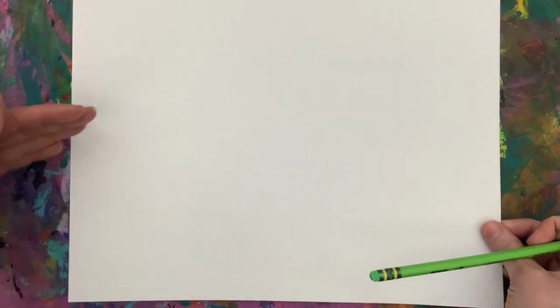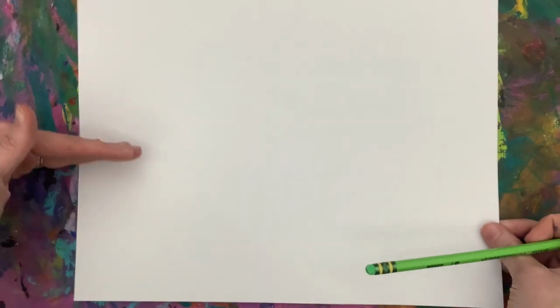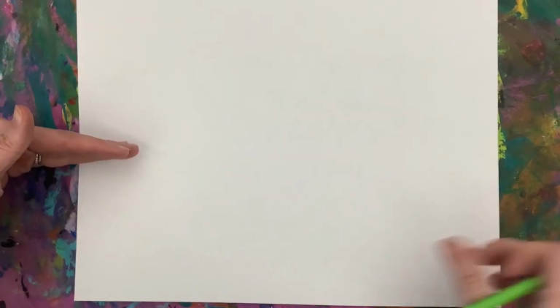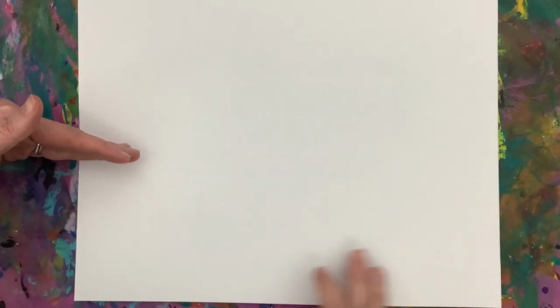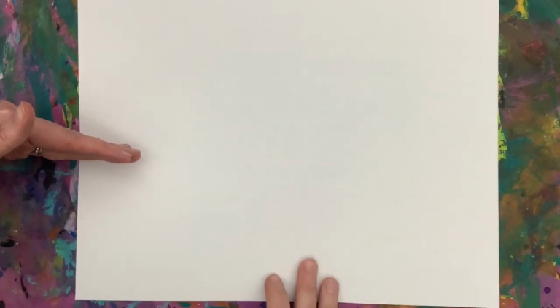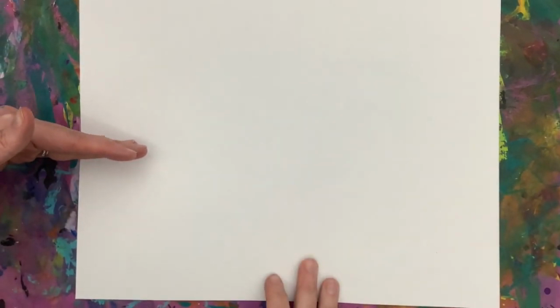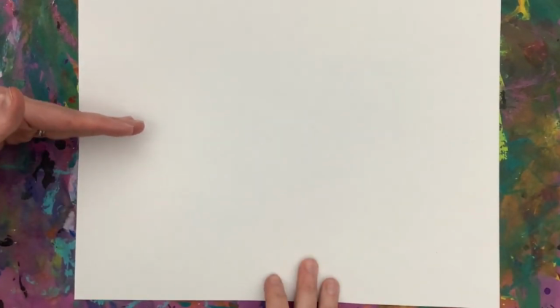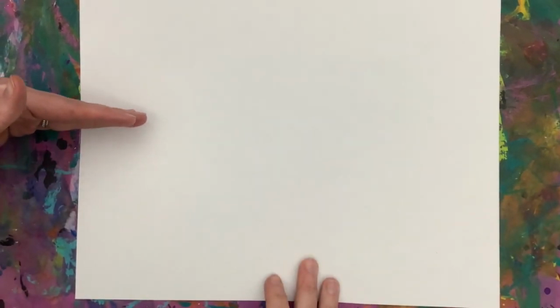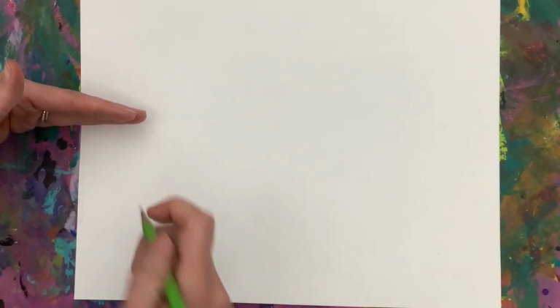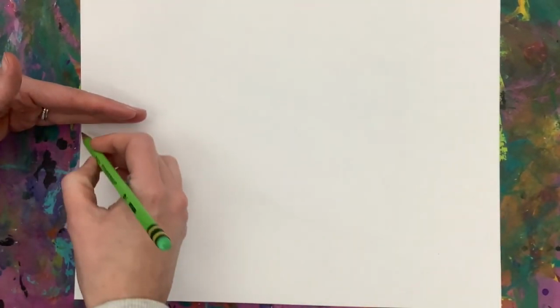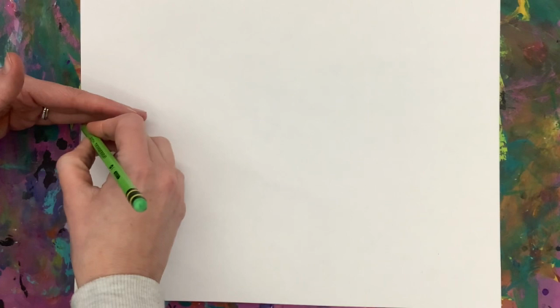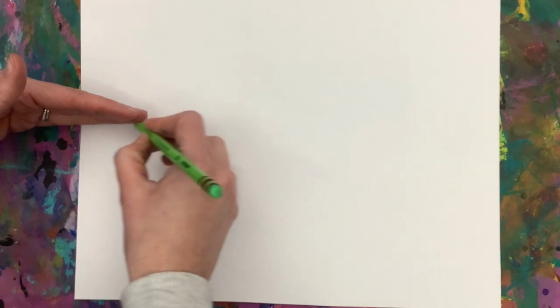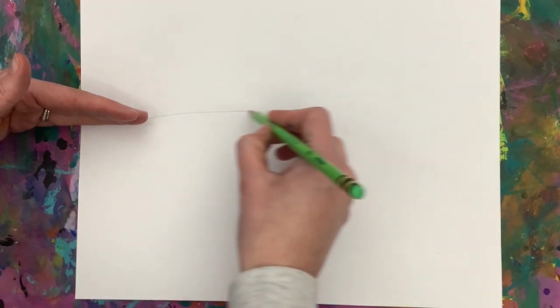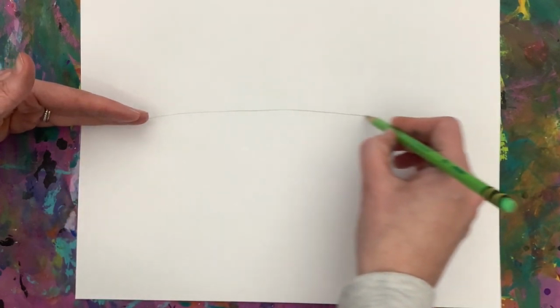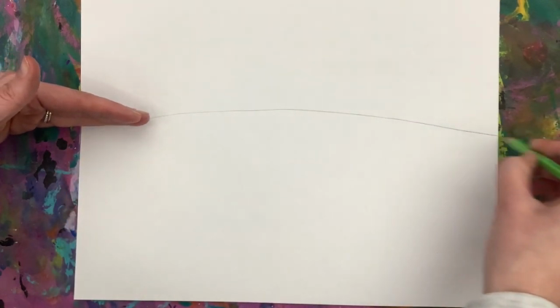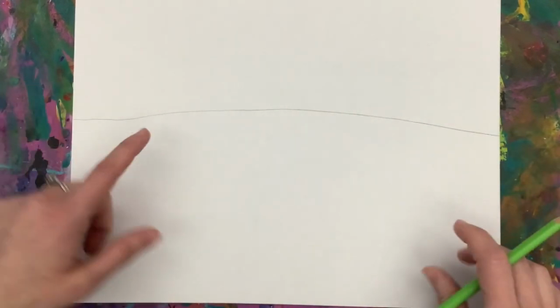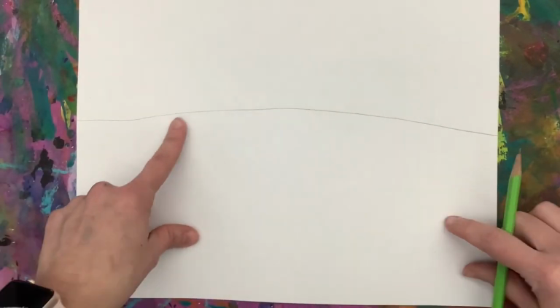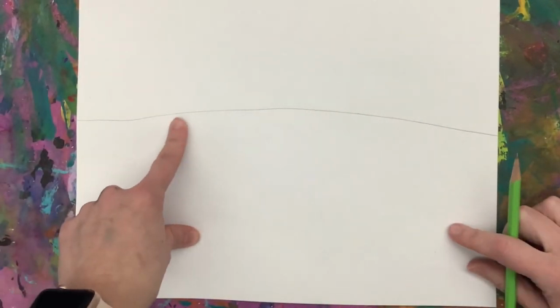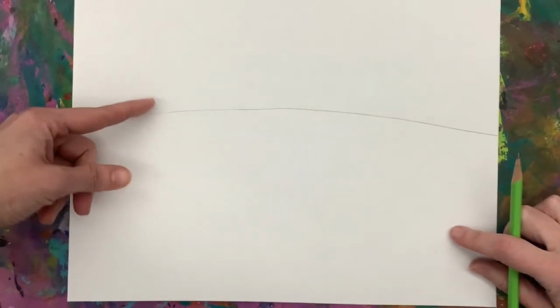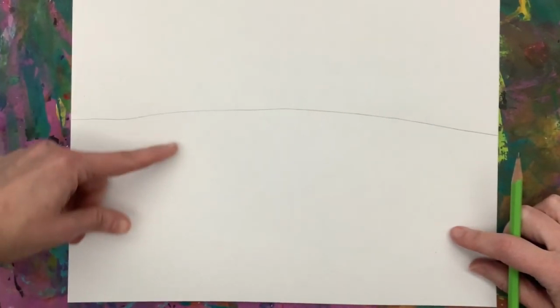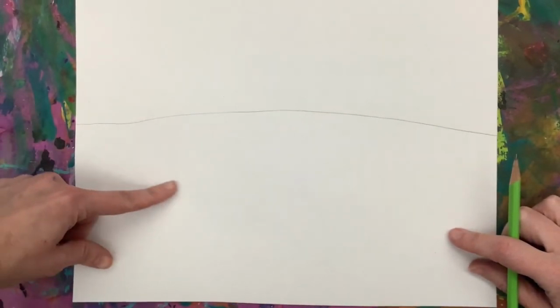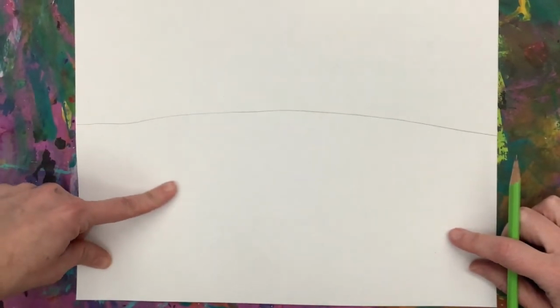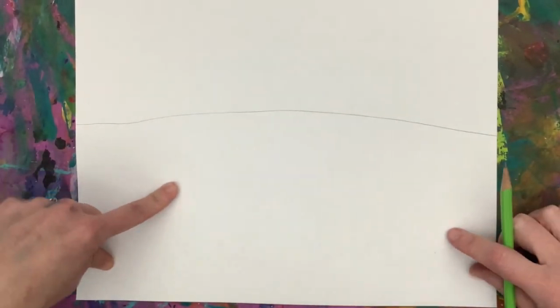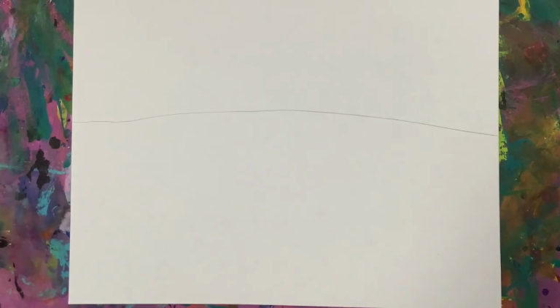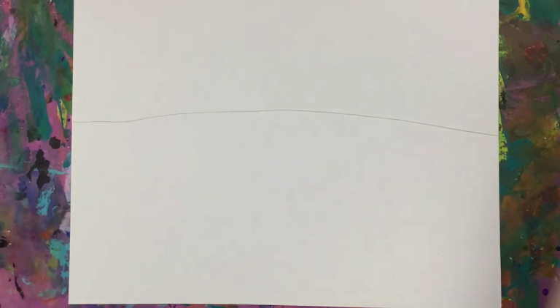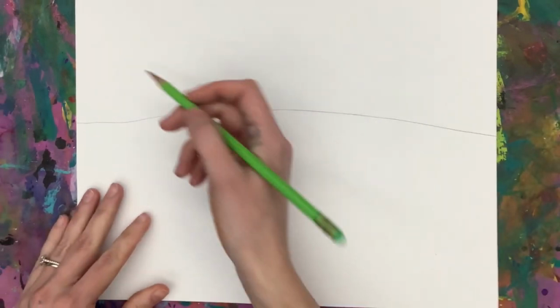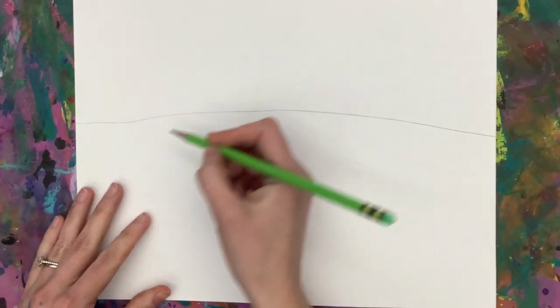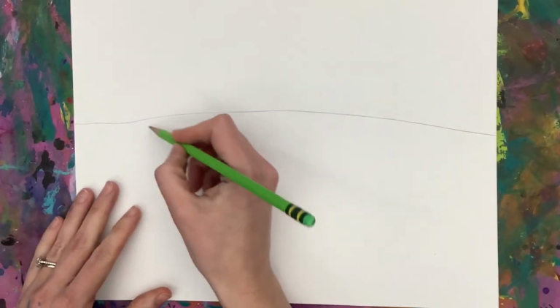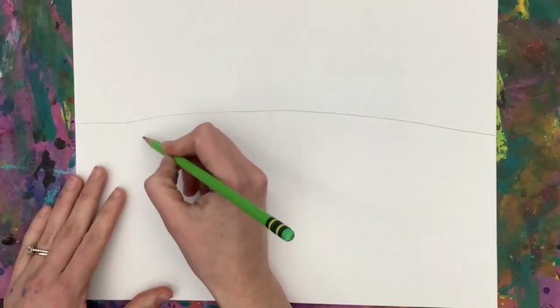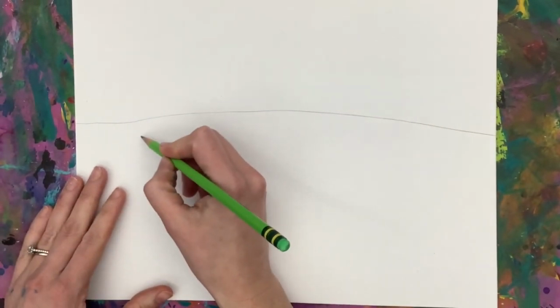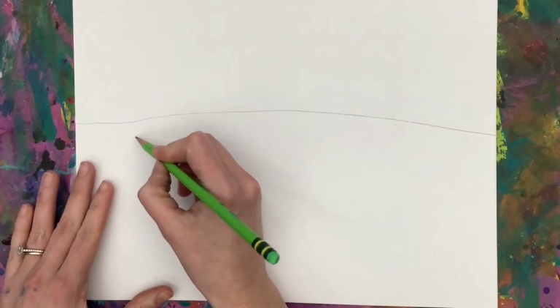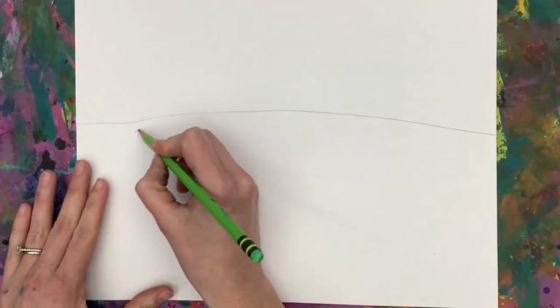You are going to find about the middle of your paper, and that's going to be your ground line, also known as our horizon line. Underneath is where we're going to draw our vegetables.